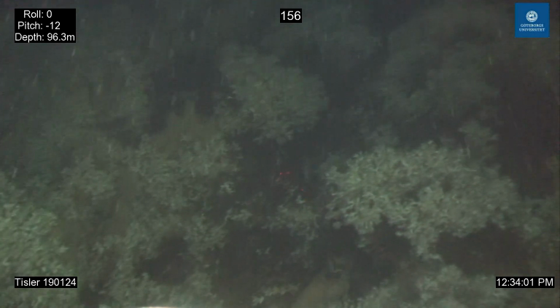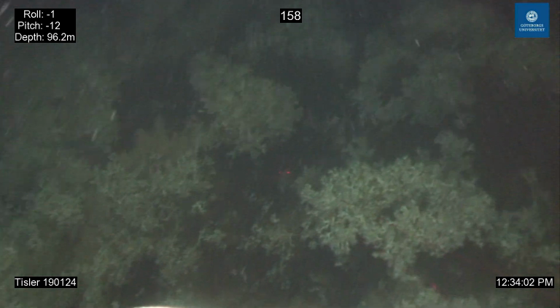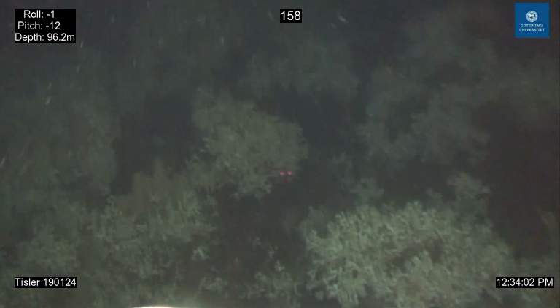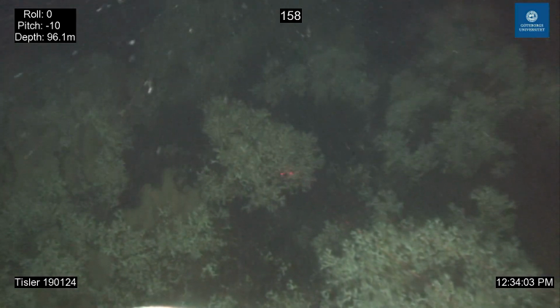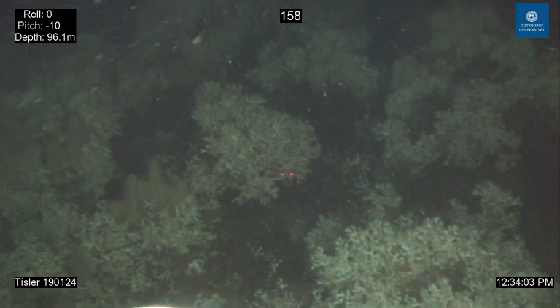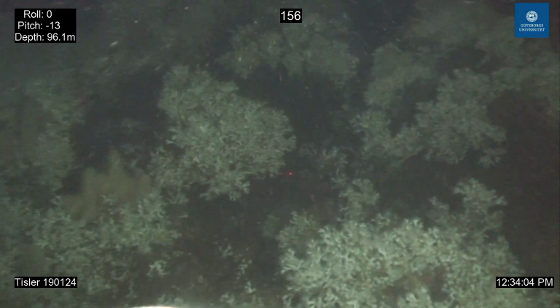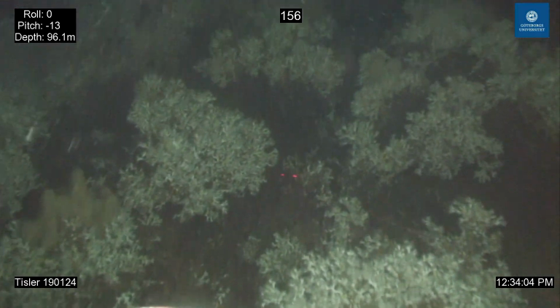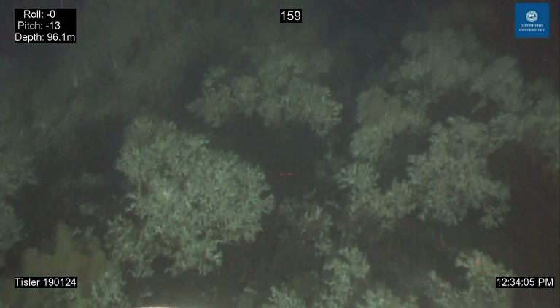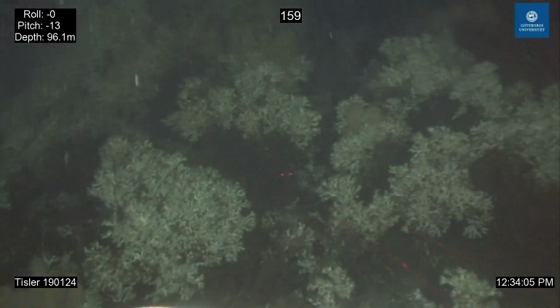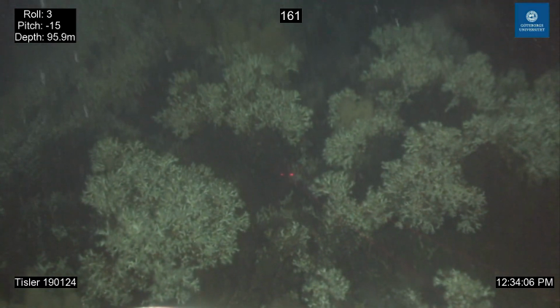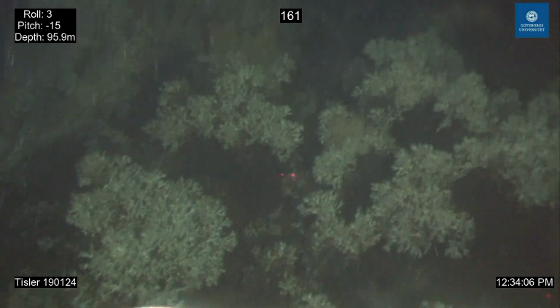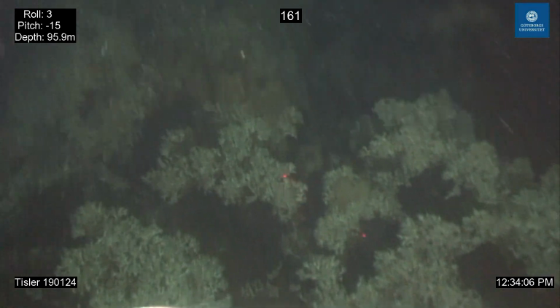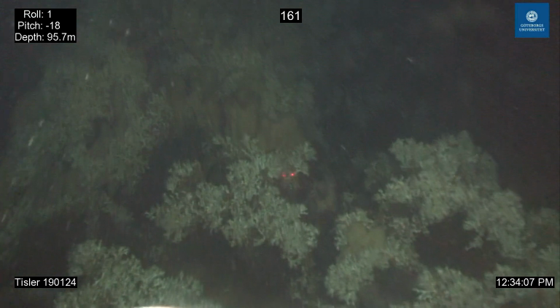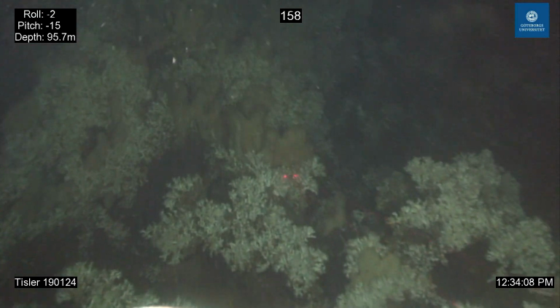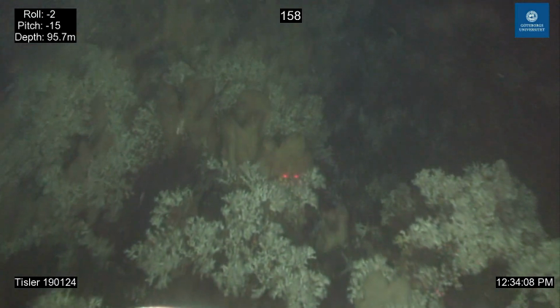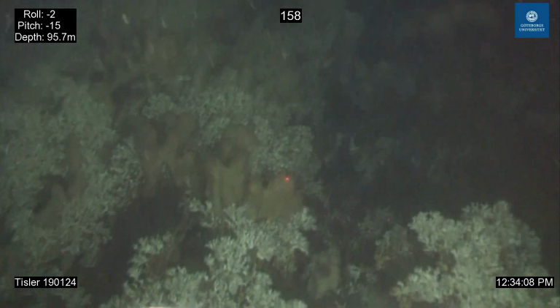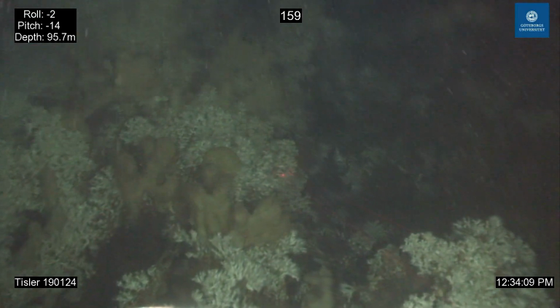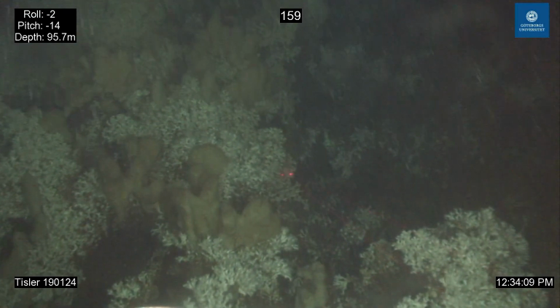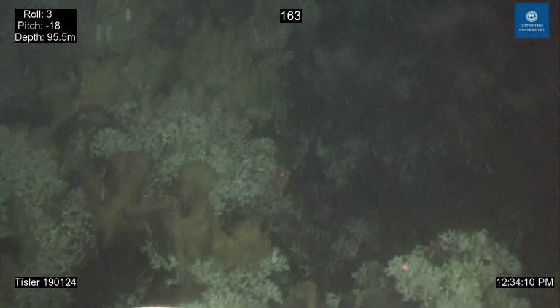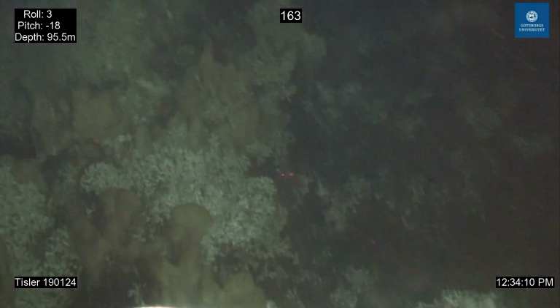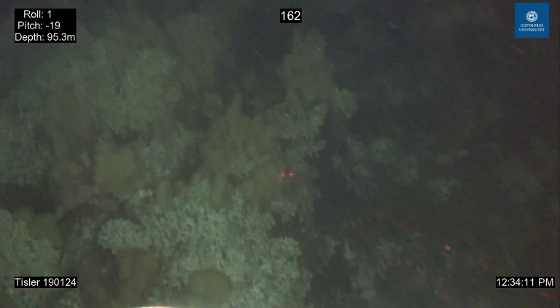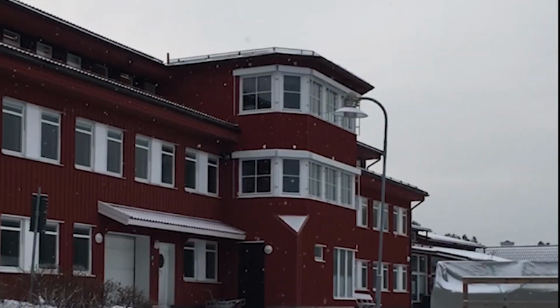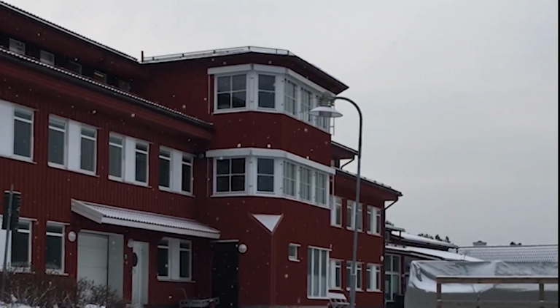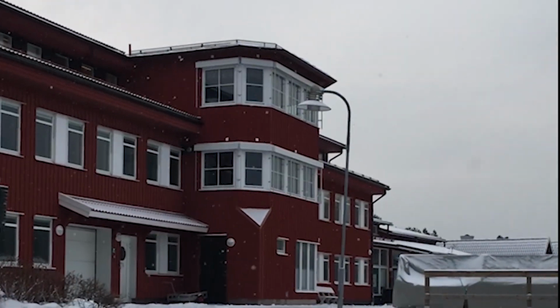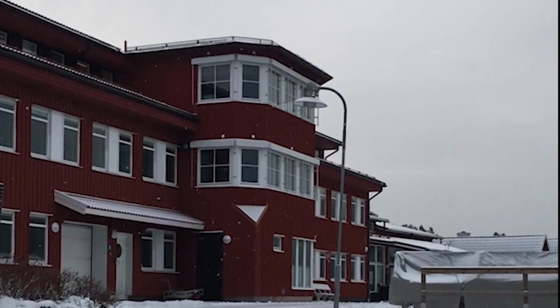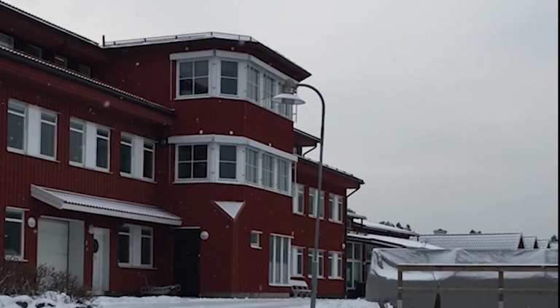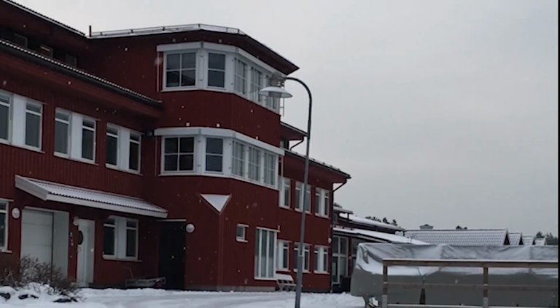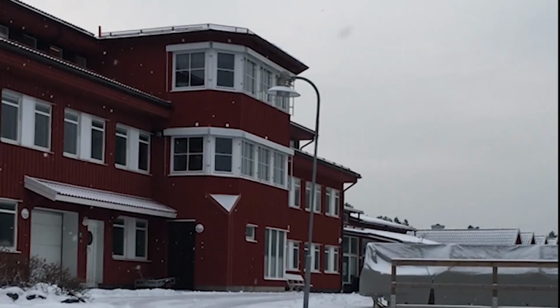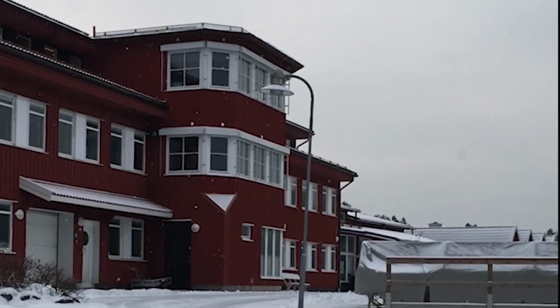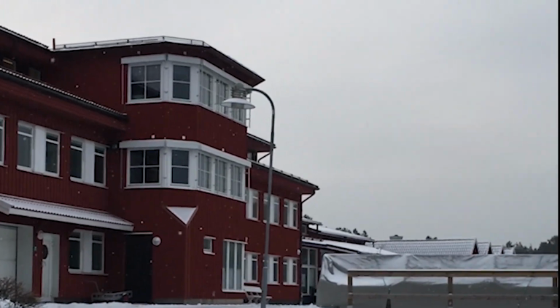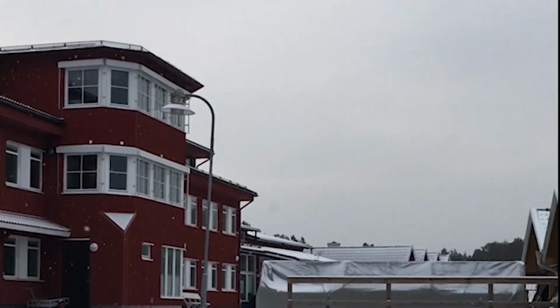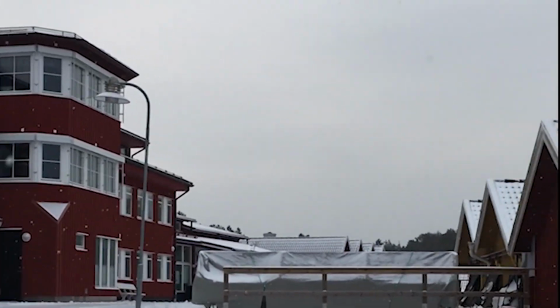These fjords are about 660 feet deep and have some very cold water in them, and actually house deep water and cold water corals. This is where I'm going to be based for the year. Today it's snowing — they don't get a lot of snow down here, so this is pretty unusual.